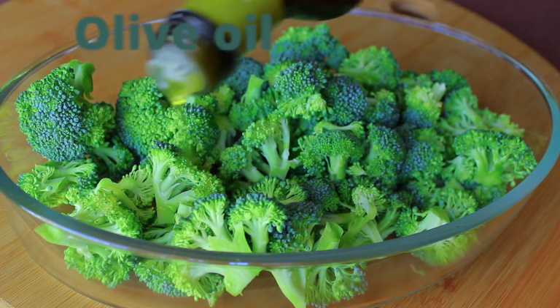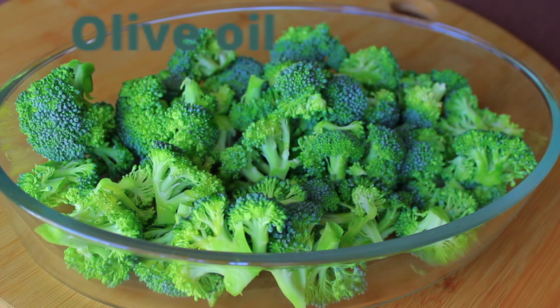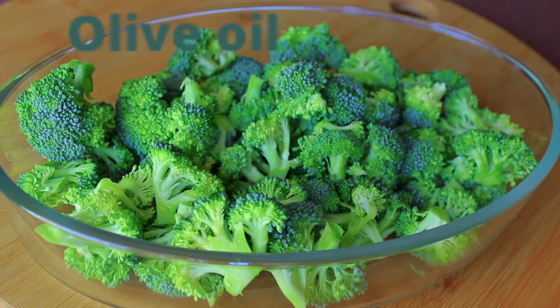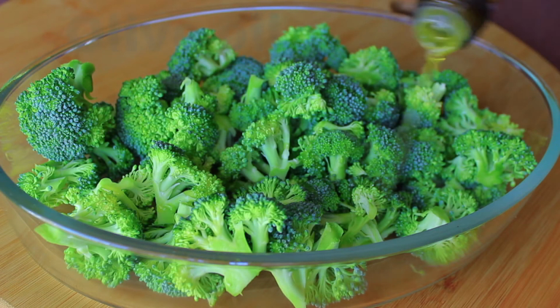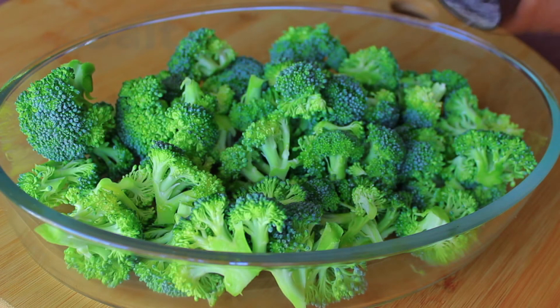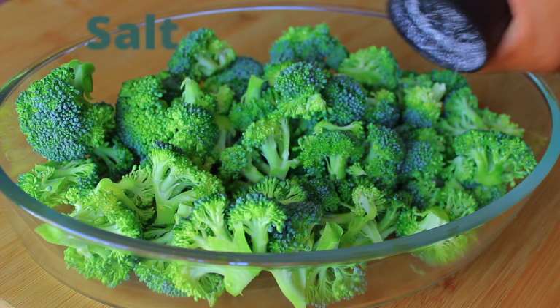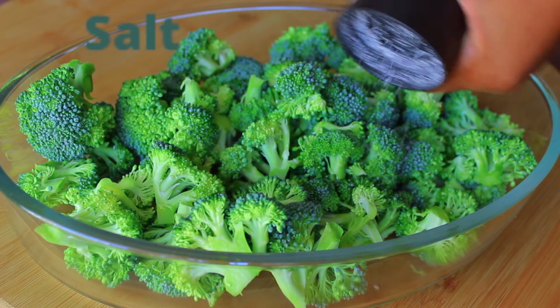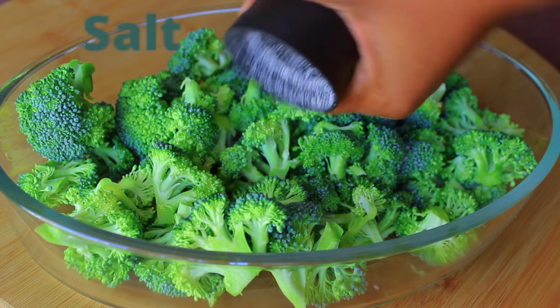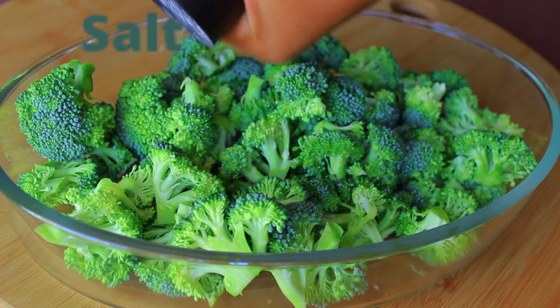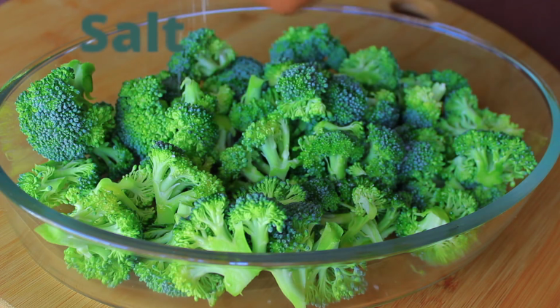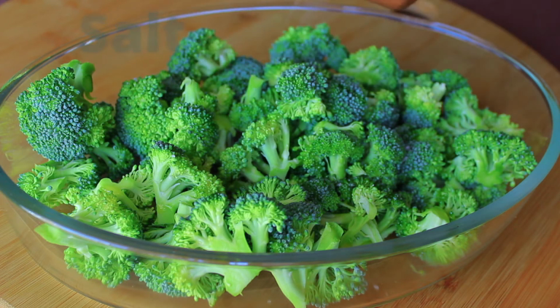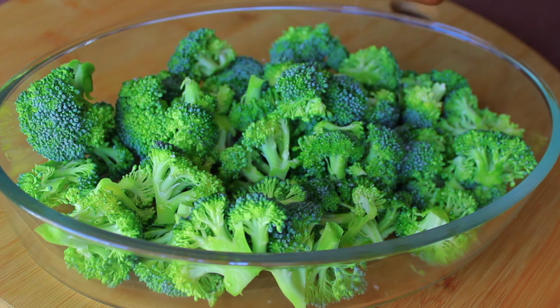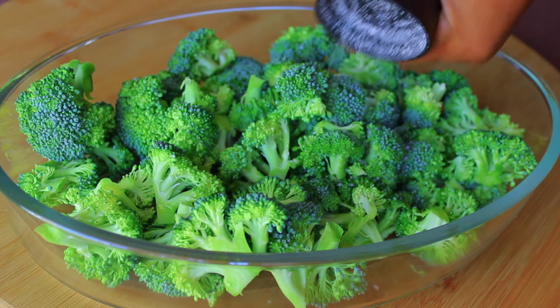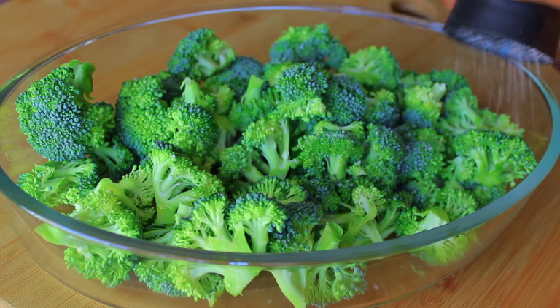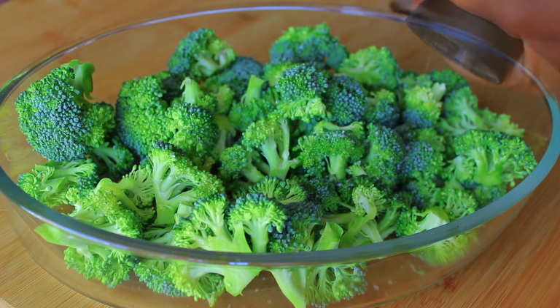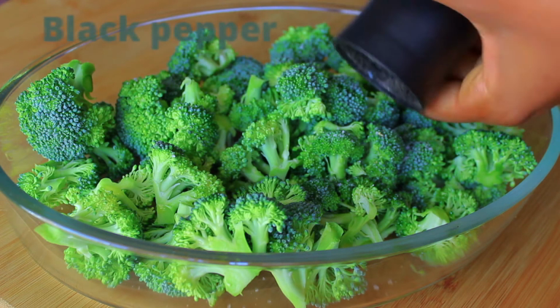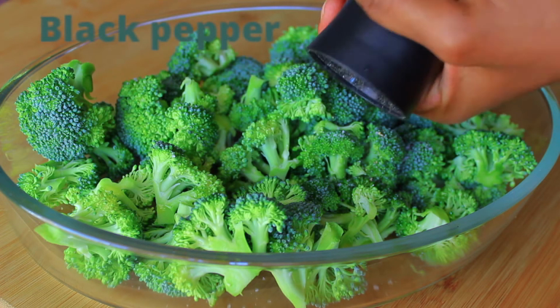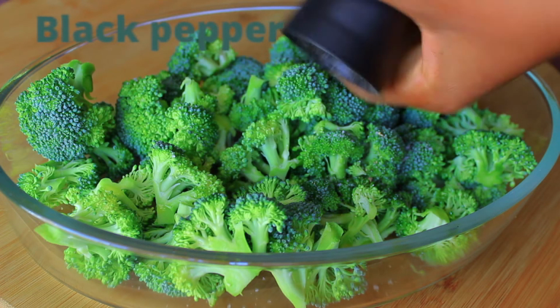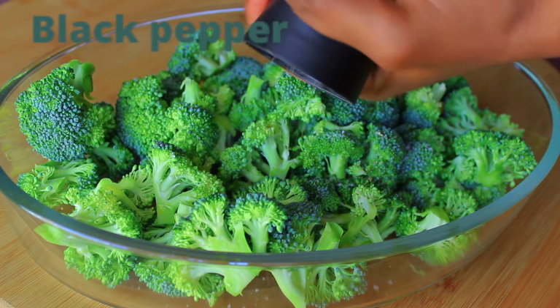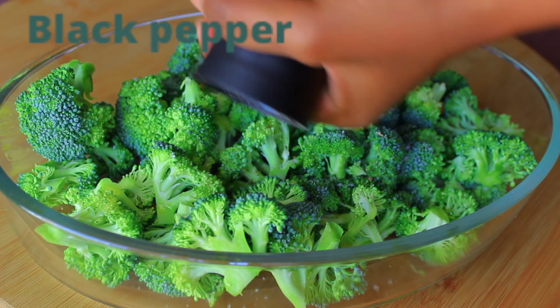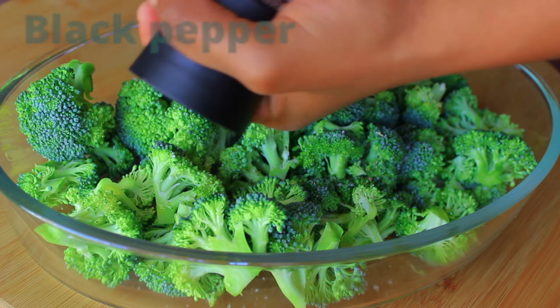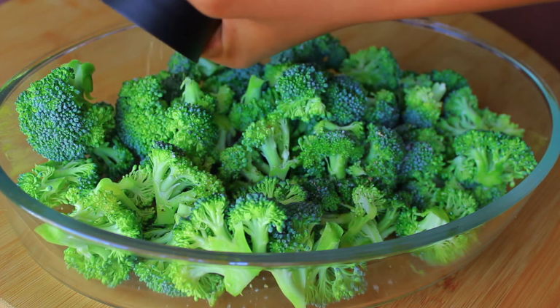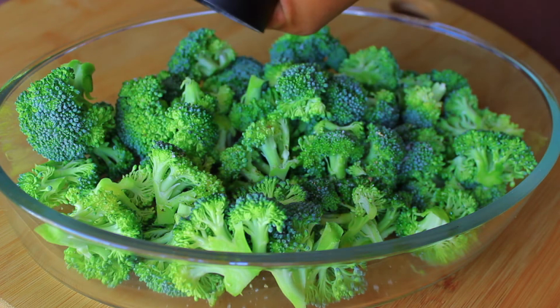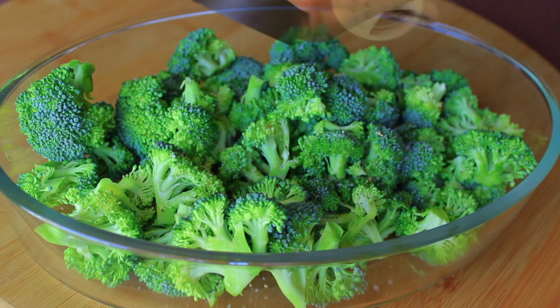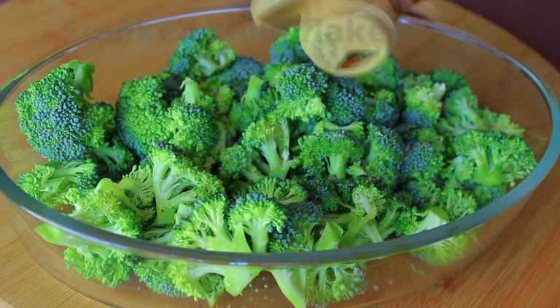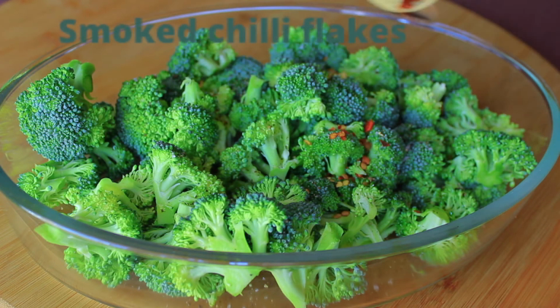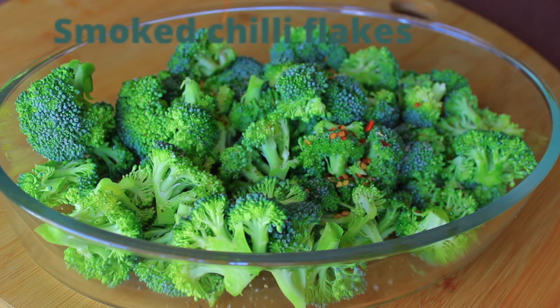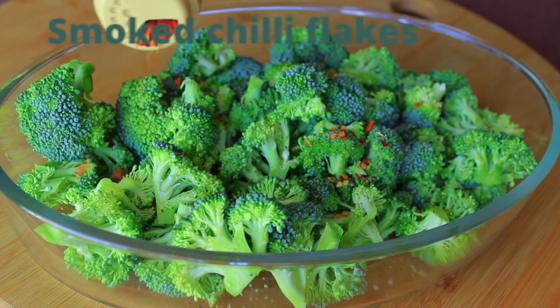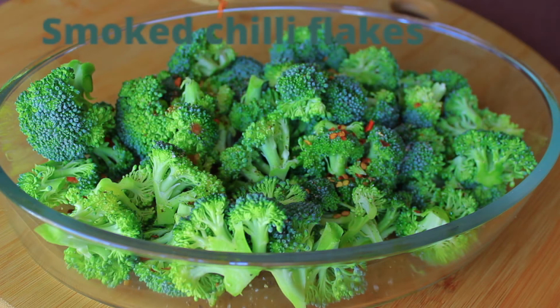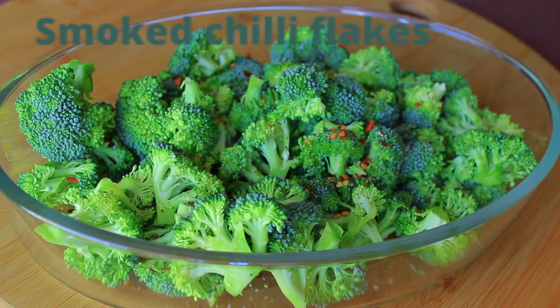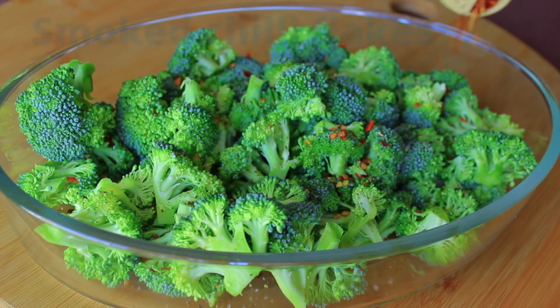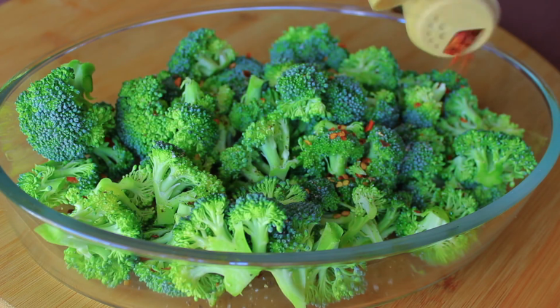Over that I'm going to drizzle some olive oil and season with some salt and some black pepper. And then just to give it that extra kick I'm also going to sprinkle over some smoked chili flakes.